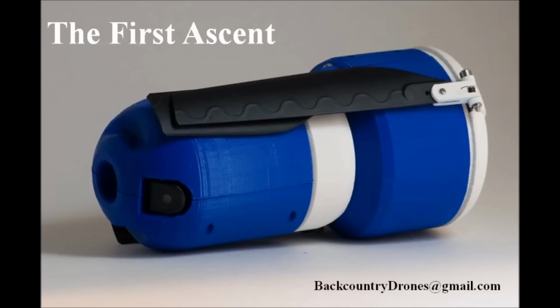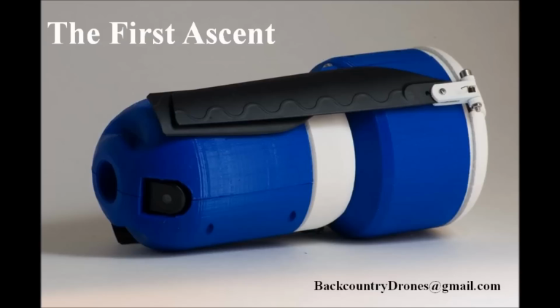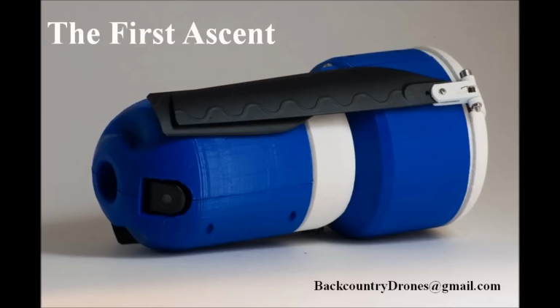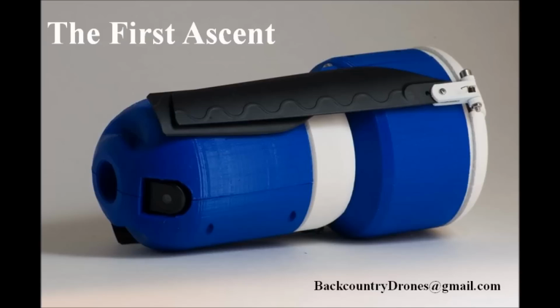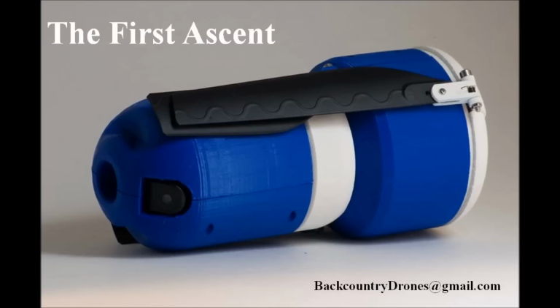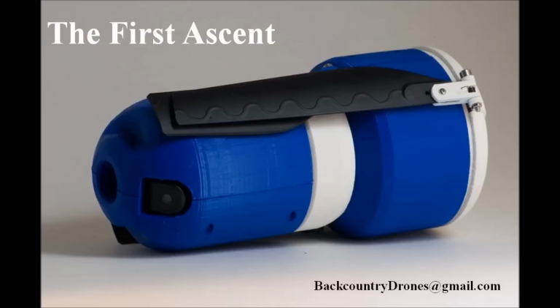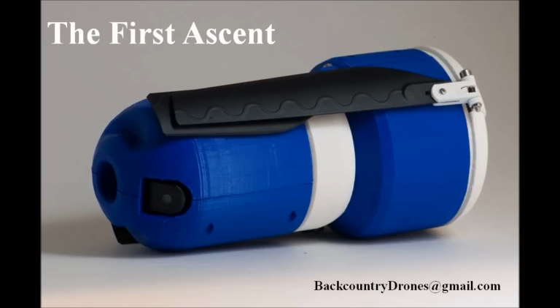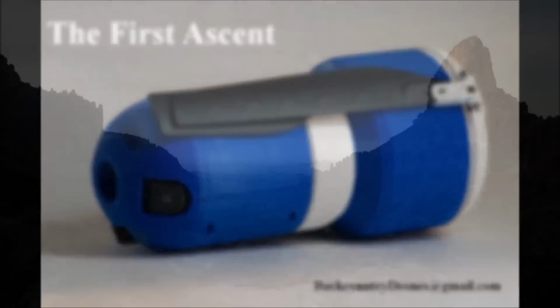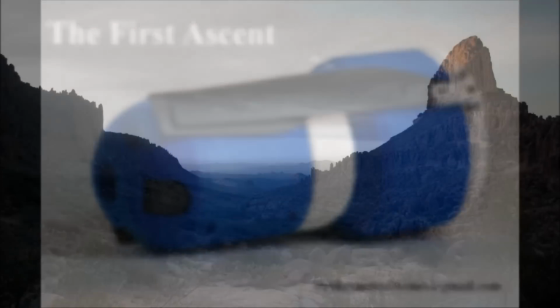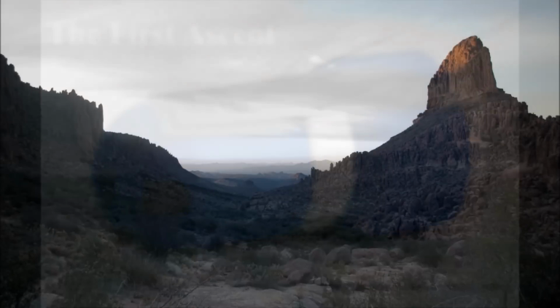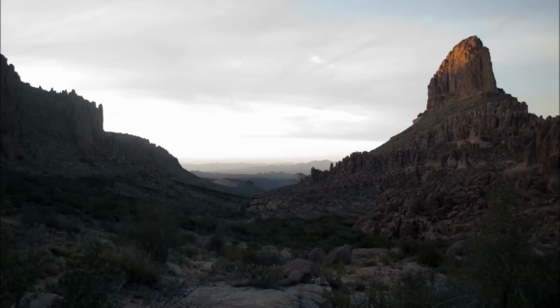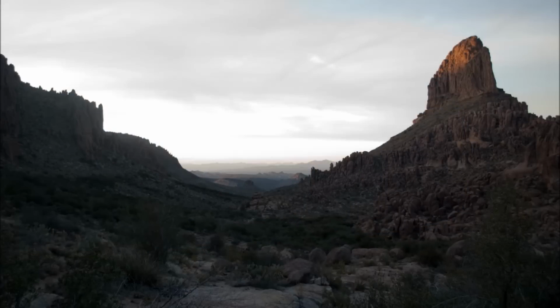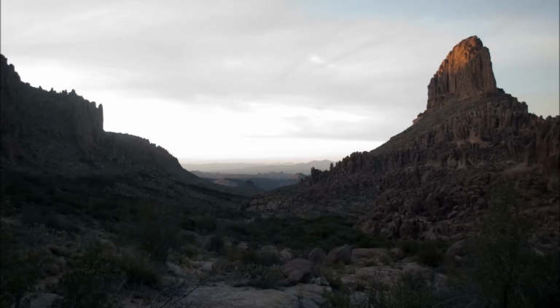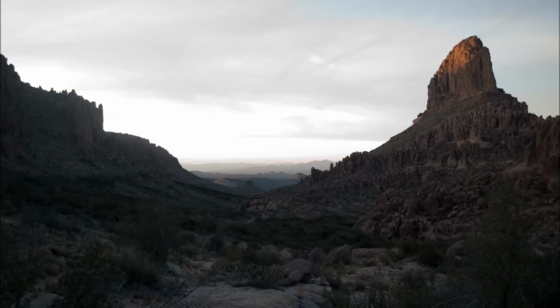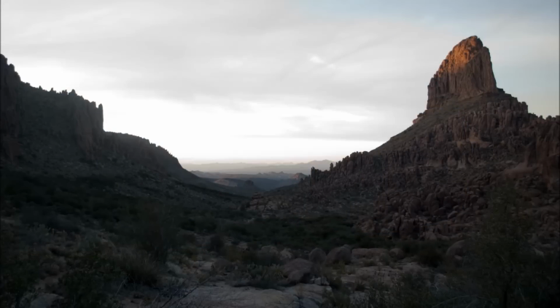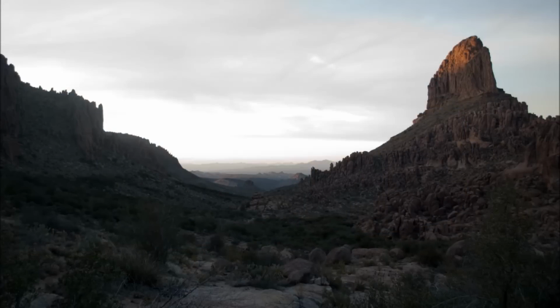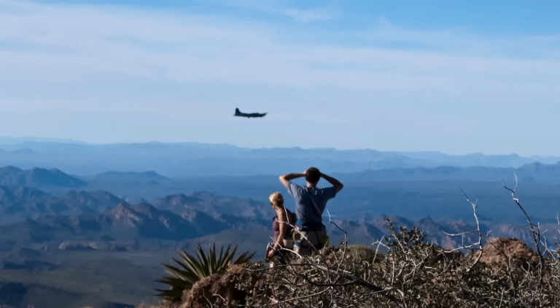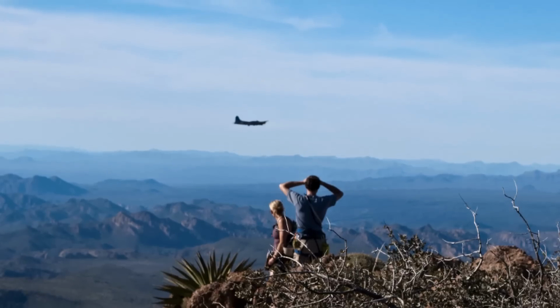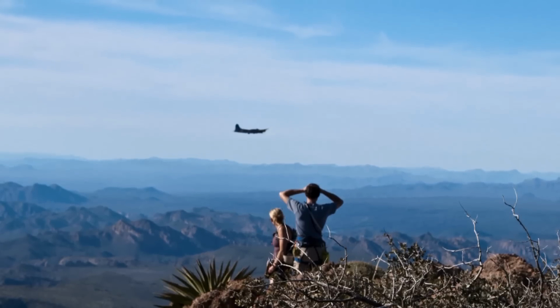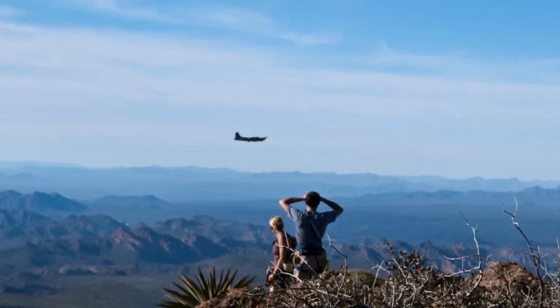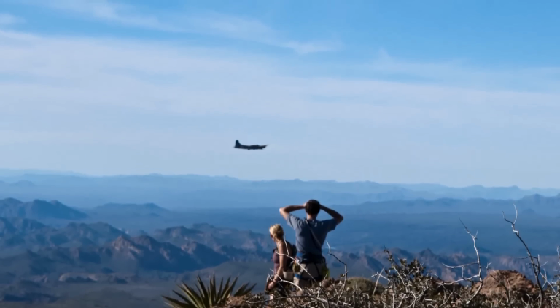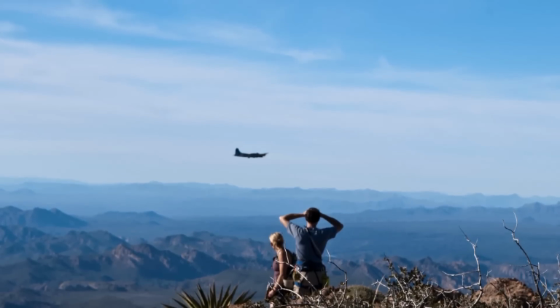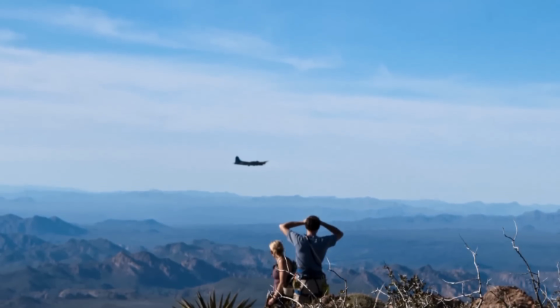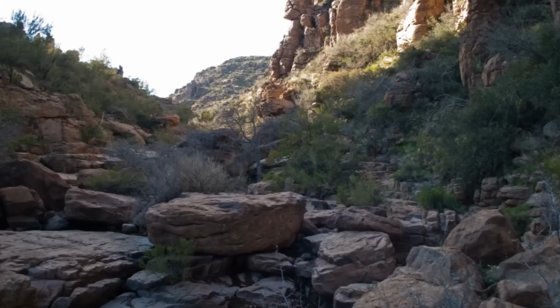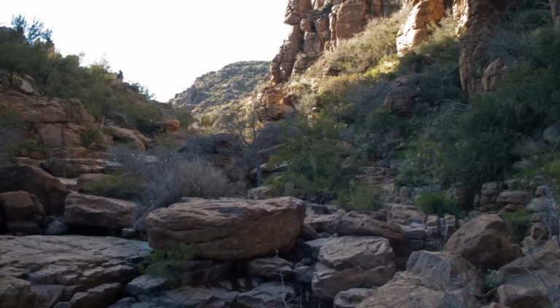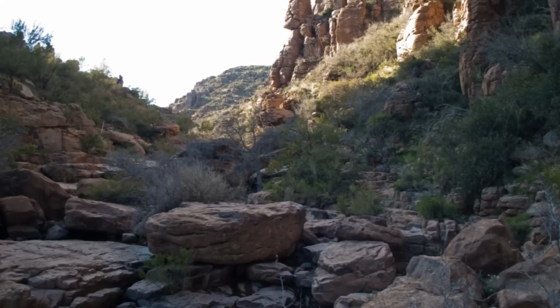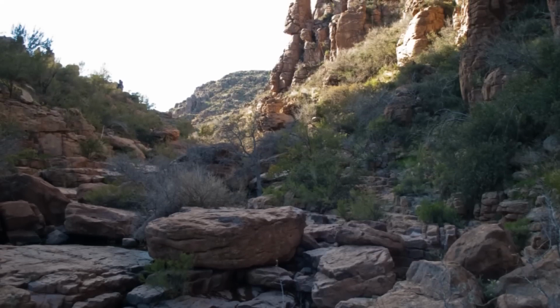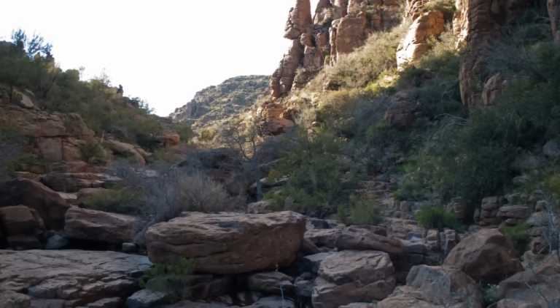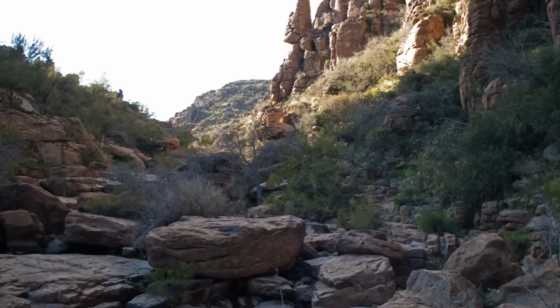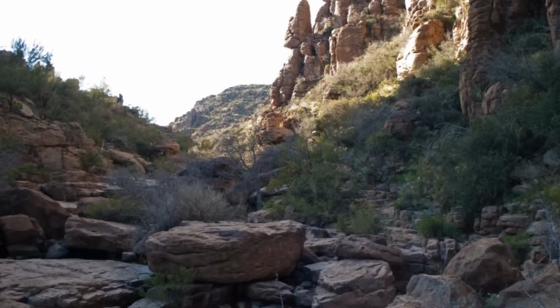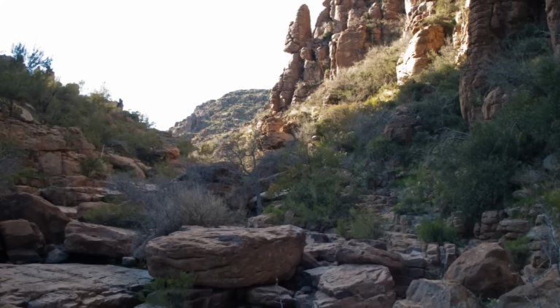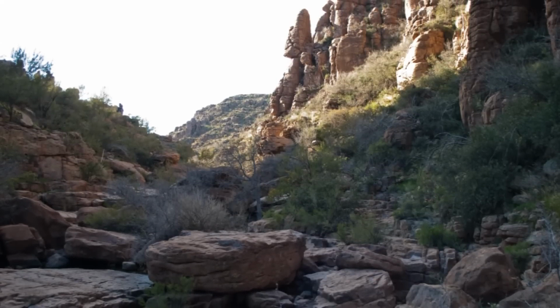Hey, my name's Nate and this is a video summary of the Backpacker Drone Project. We got the idea for the Scout Drone in the Arizona backcountry. The landscape here will make you feel pretty small, so a tool to see over rocks and trees and hills would be very helpful.